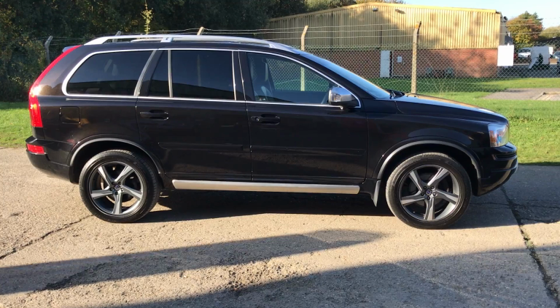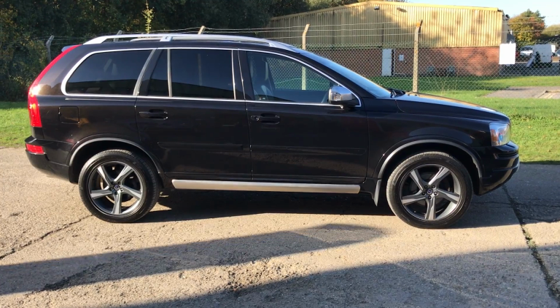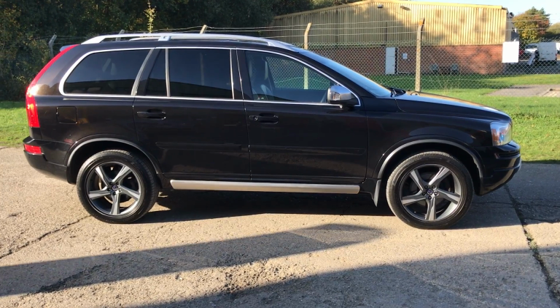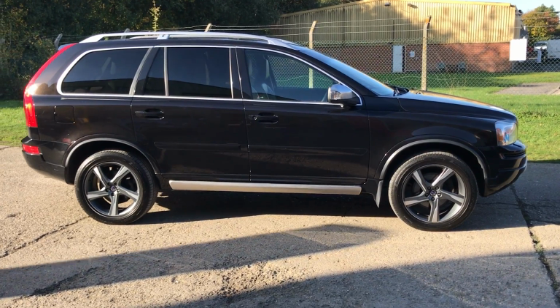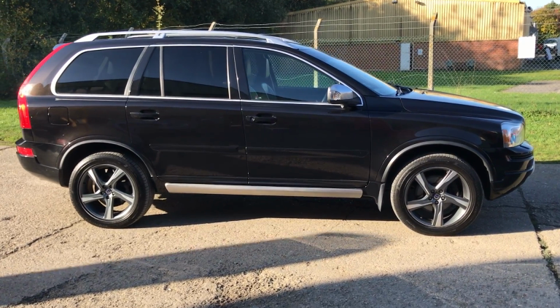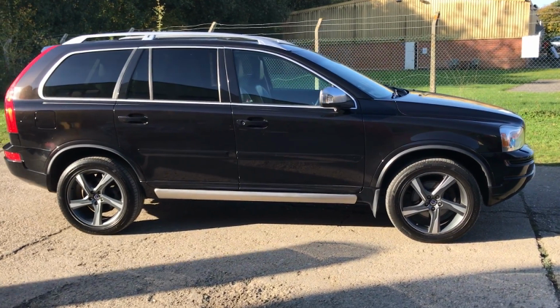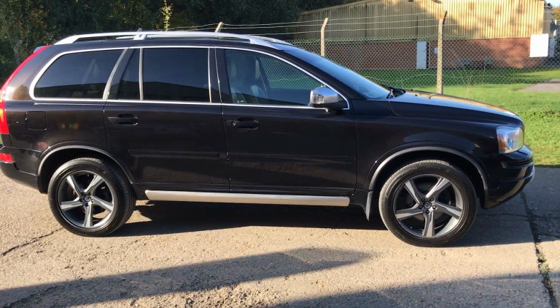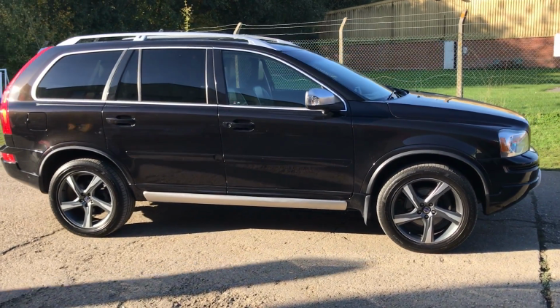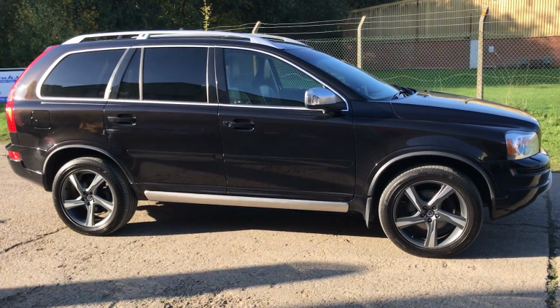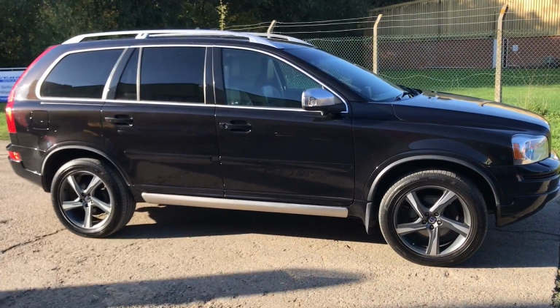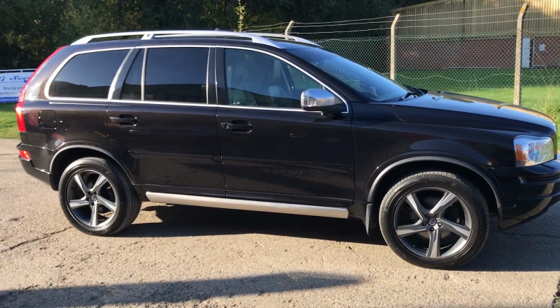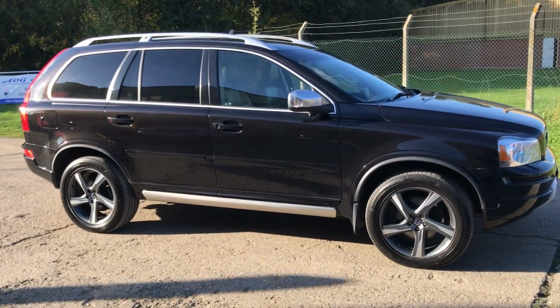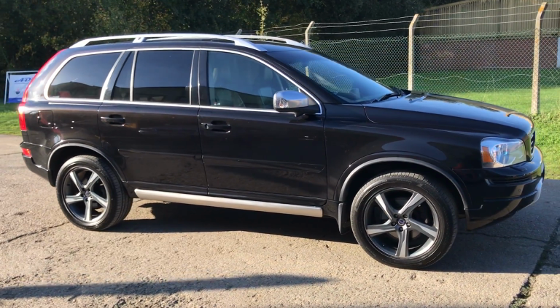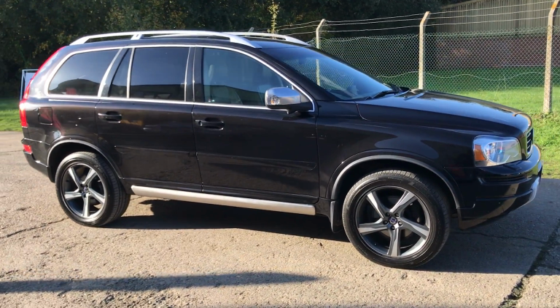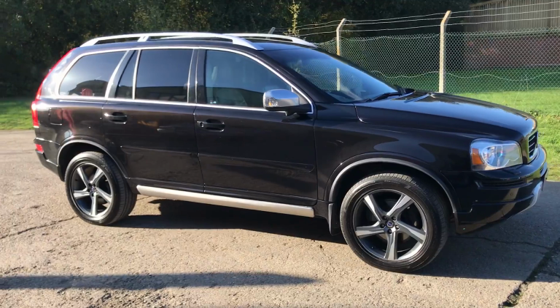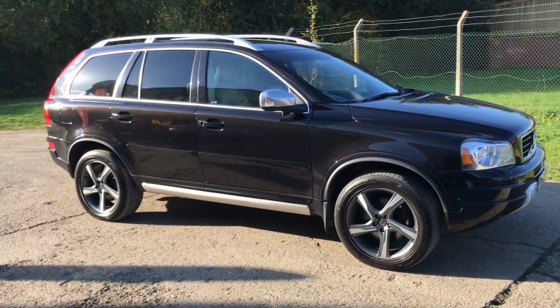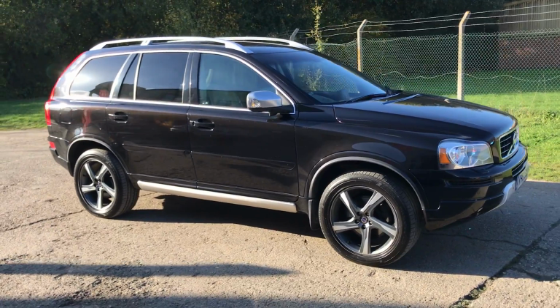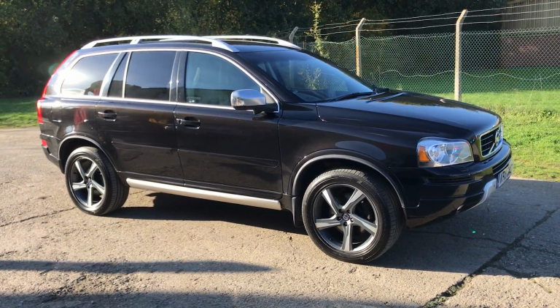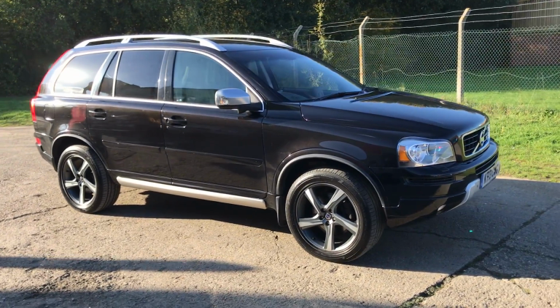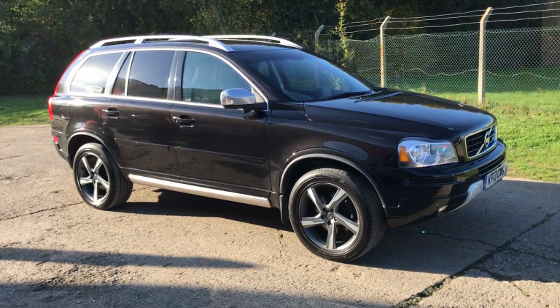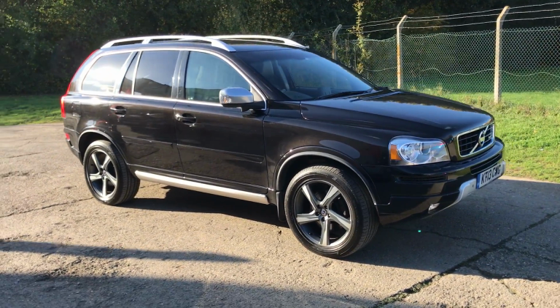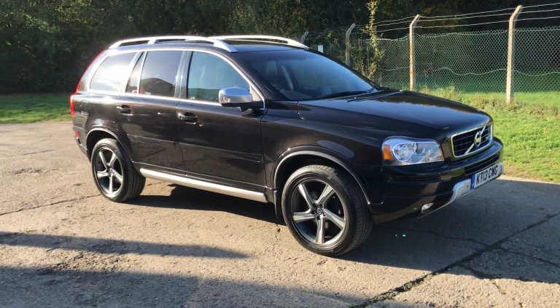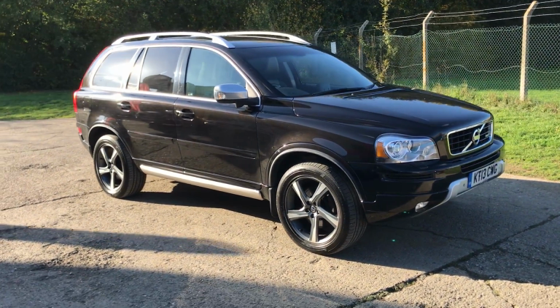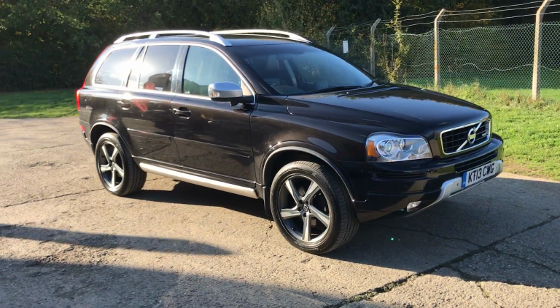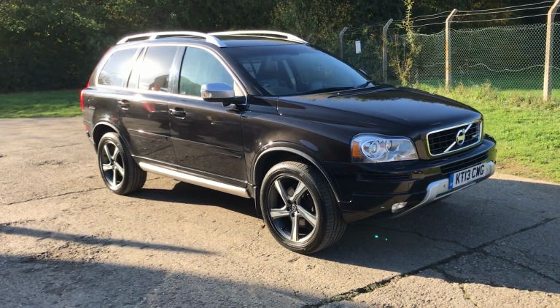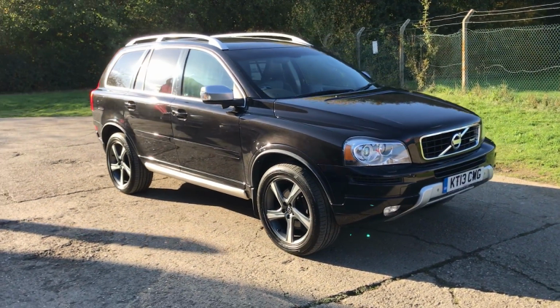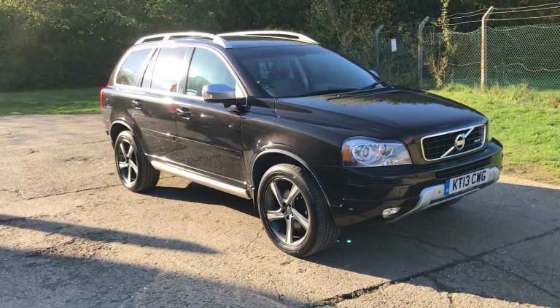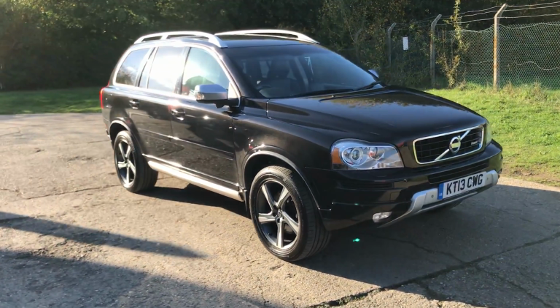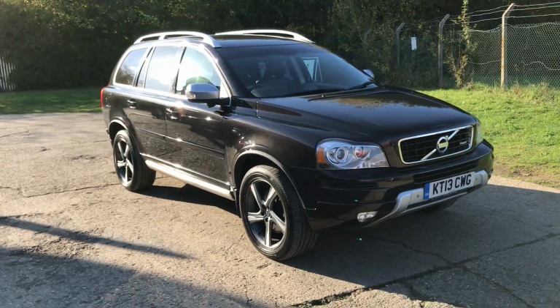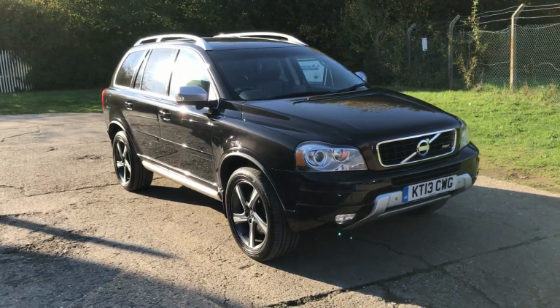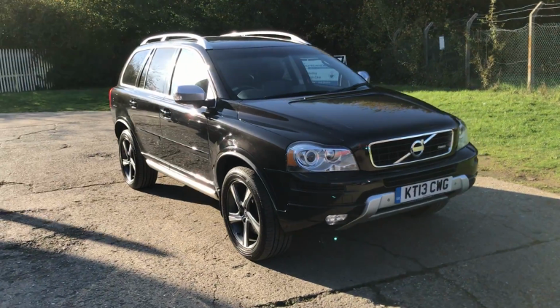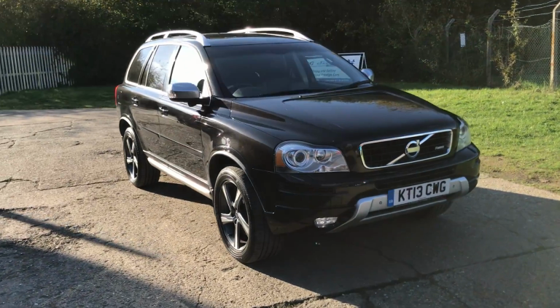Hello and welcome to ADG Sevenoaks, where we're very pleased to offer this Volvo XC90 R-Design D5 automatic, 2013 on a 13 plate, just coming up to 34,000 miles.